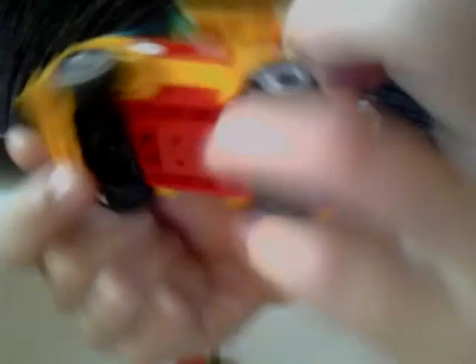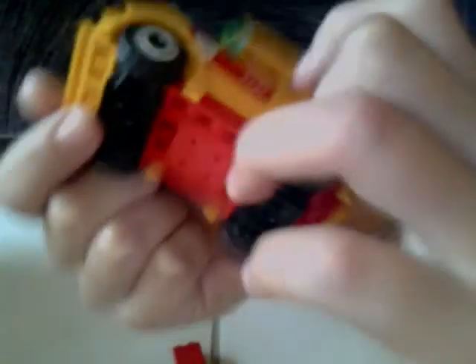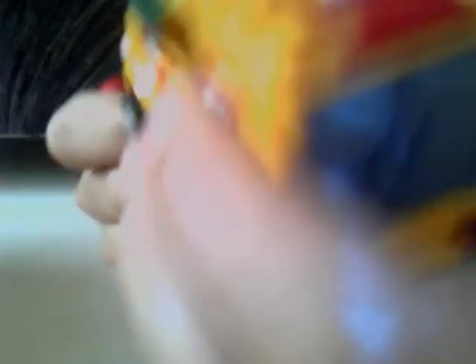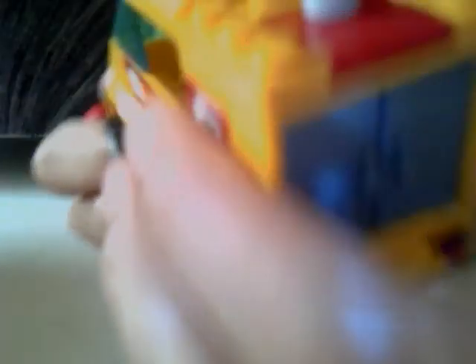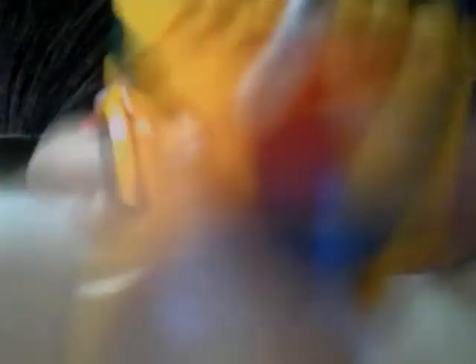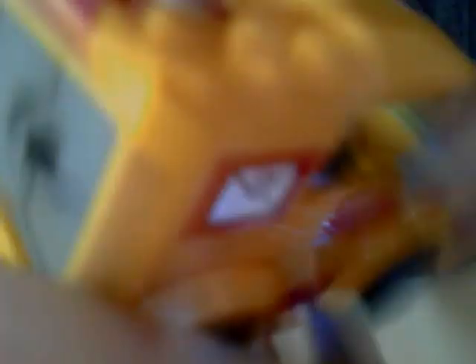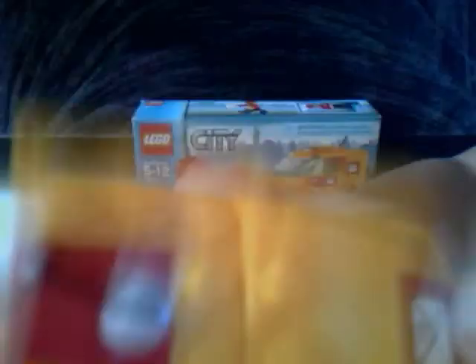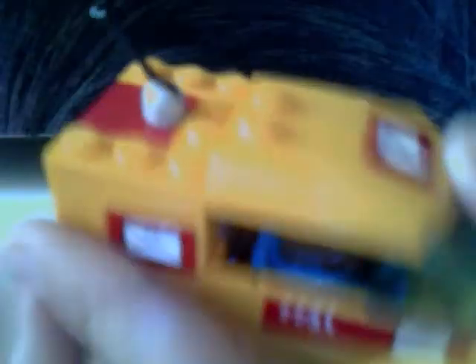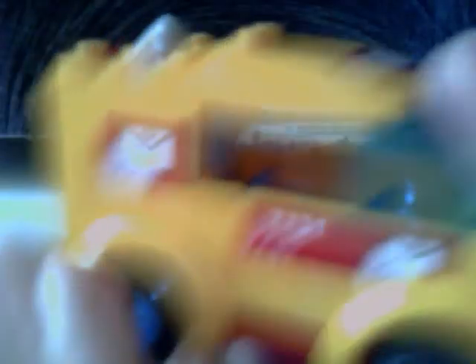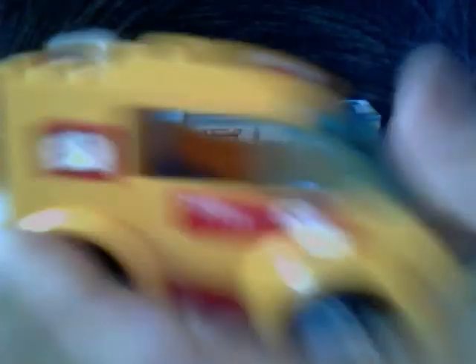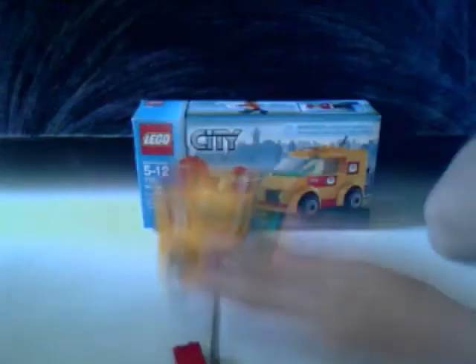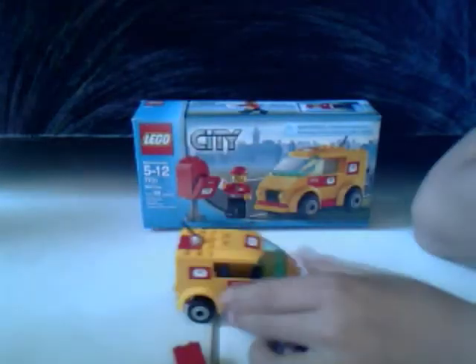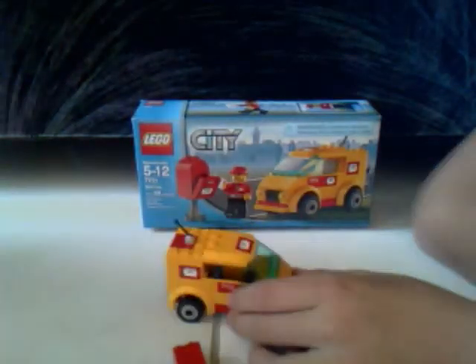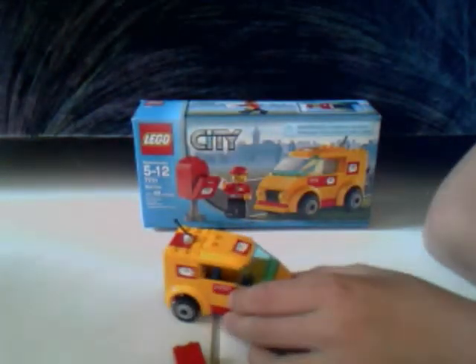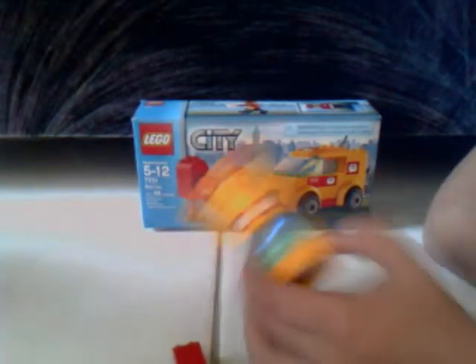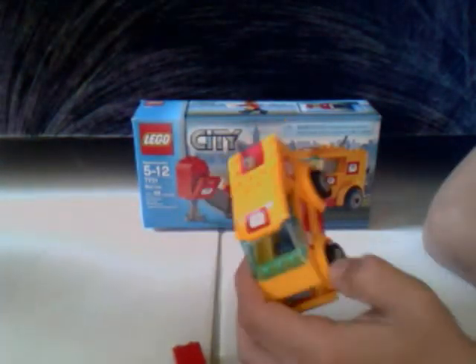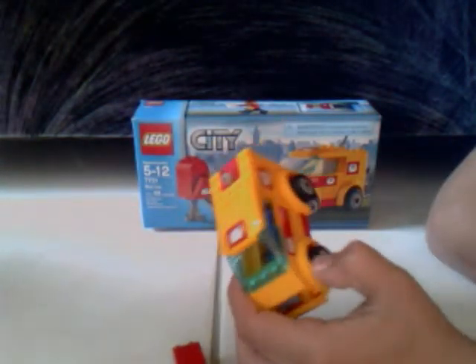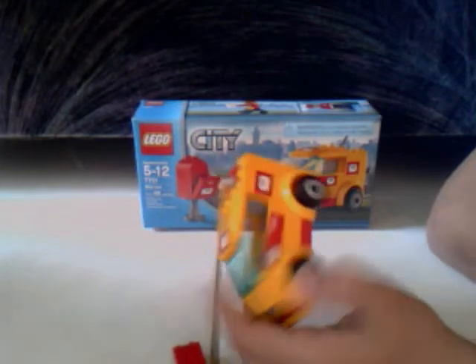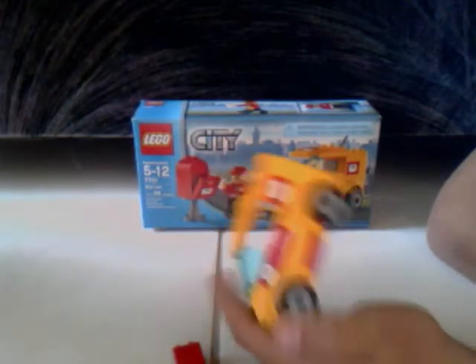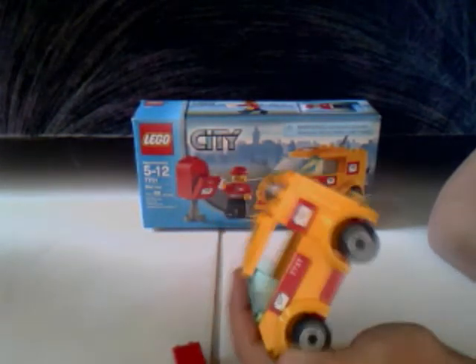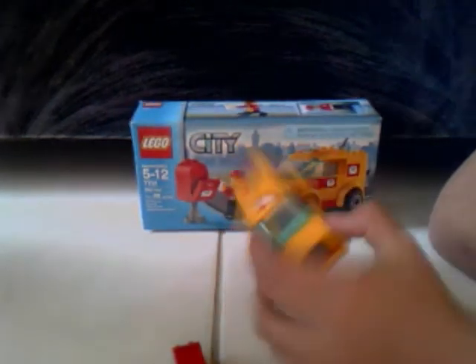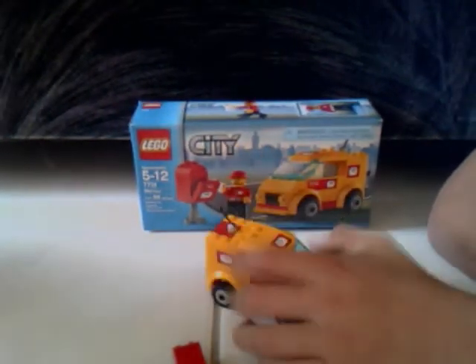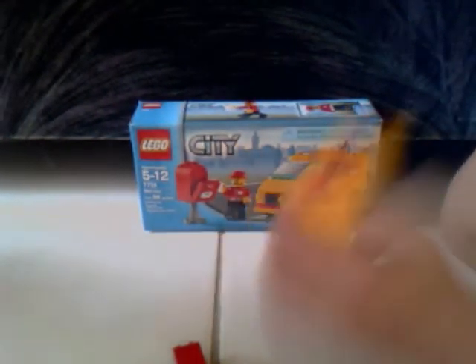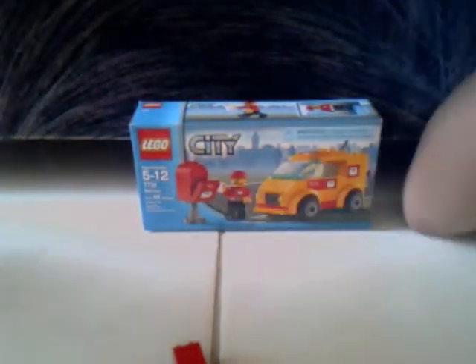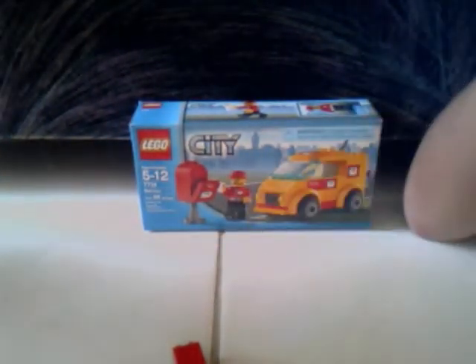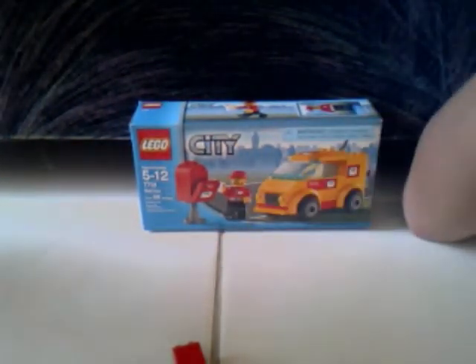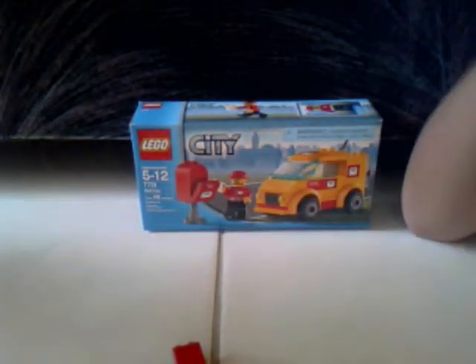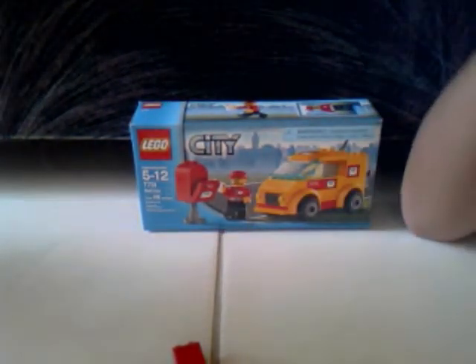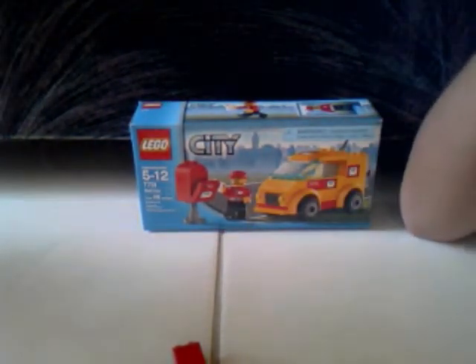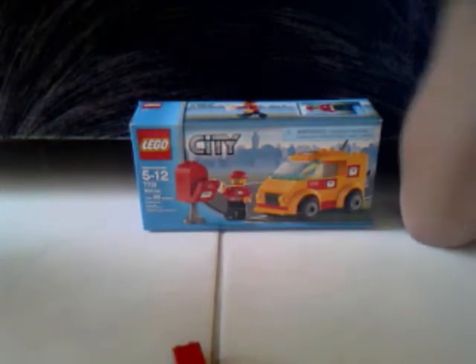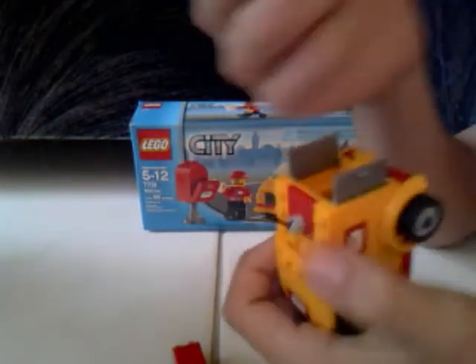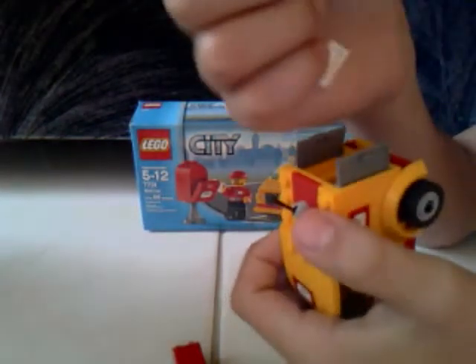The mail van is not oddly shaped like most people say — I say it's oddly colored. I've never seen a yellow mail van, maybe in England, but not here. We have white mail trucks.